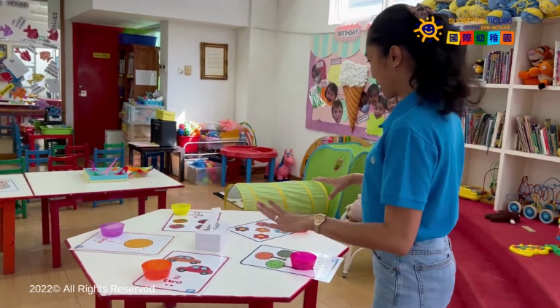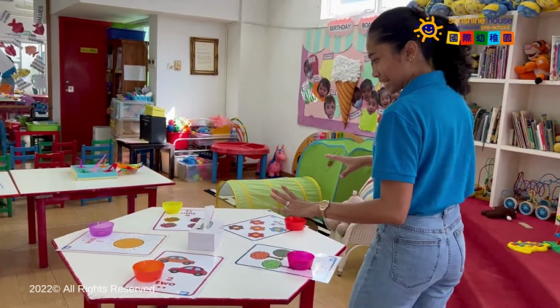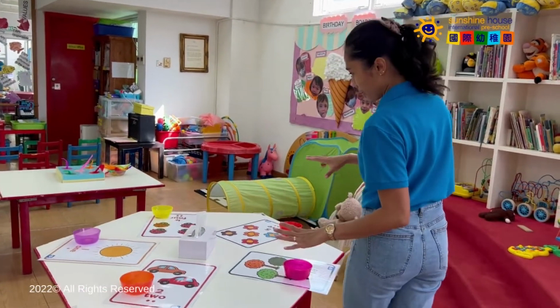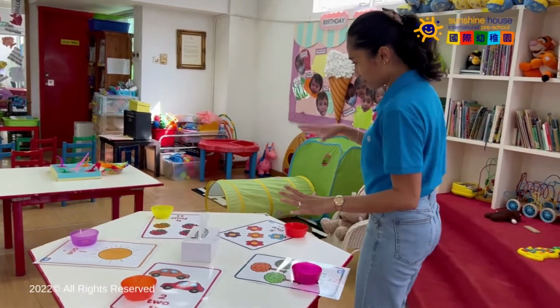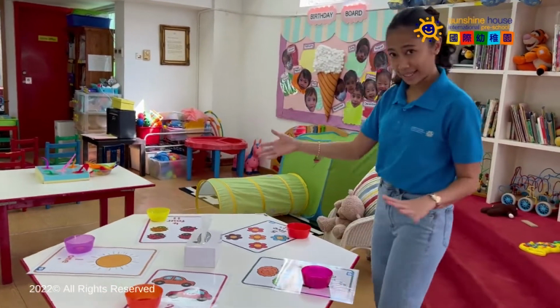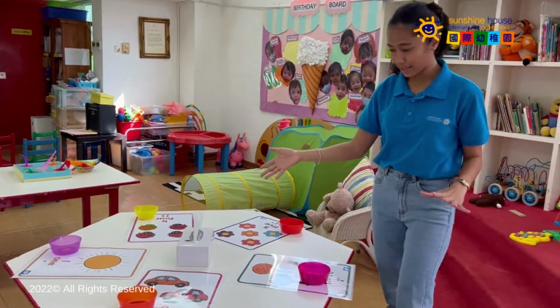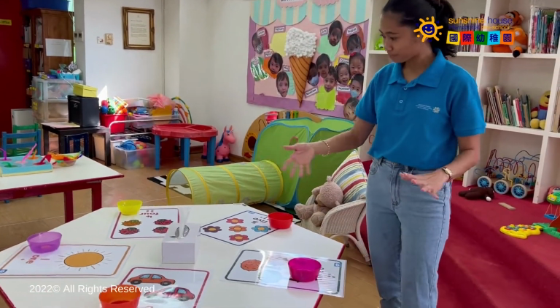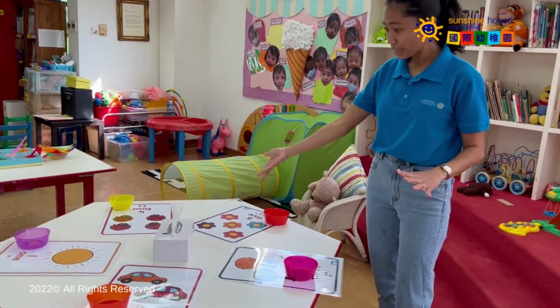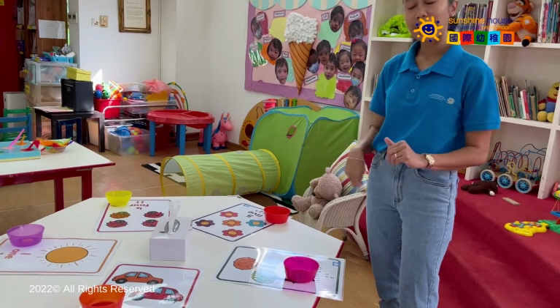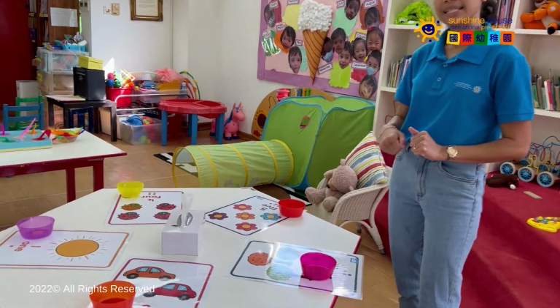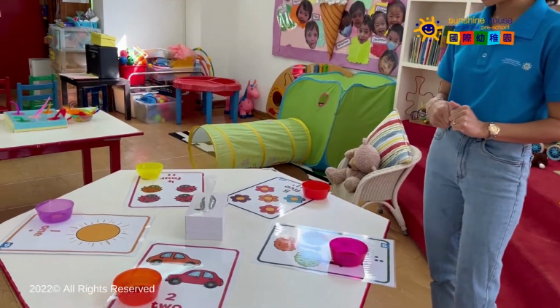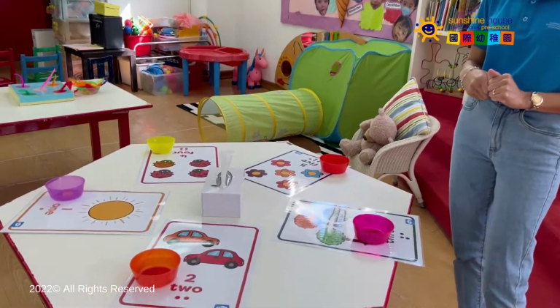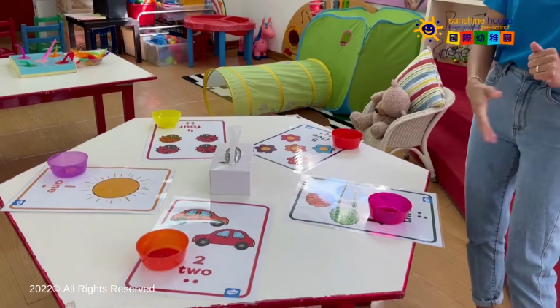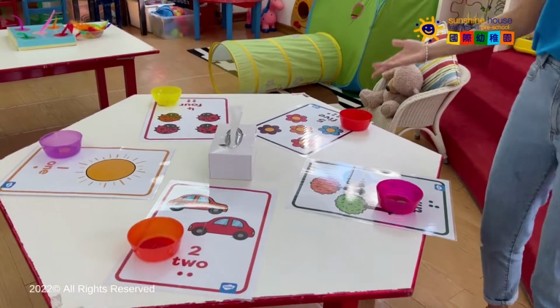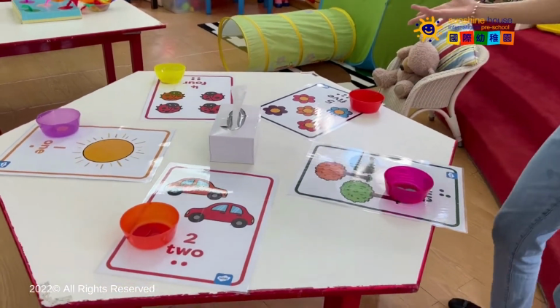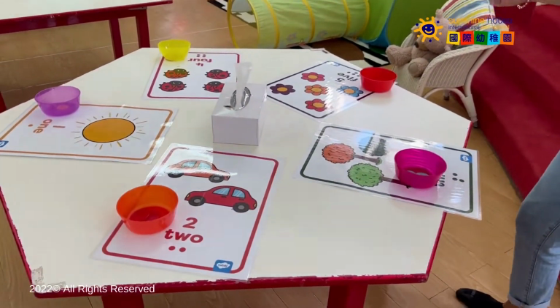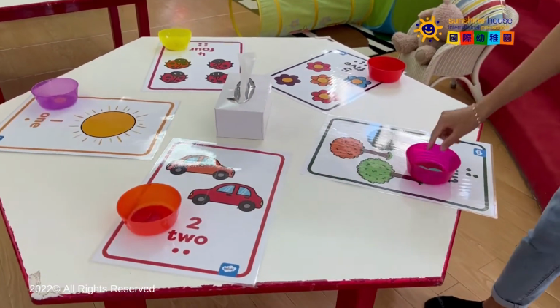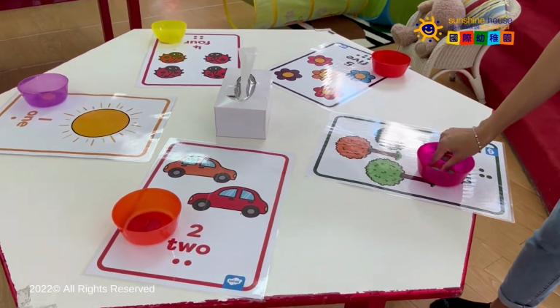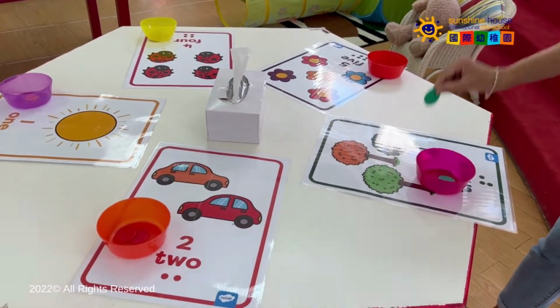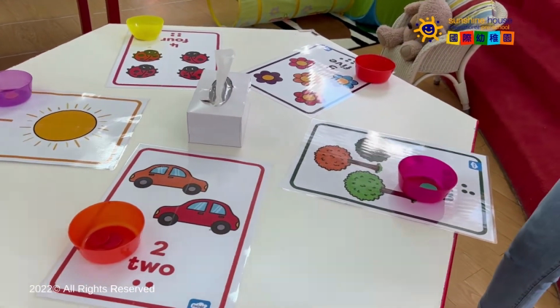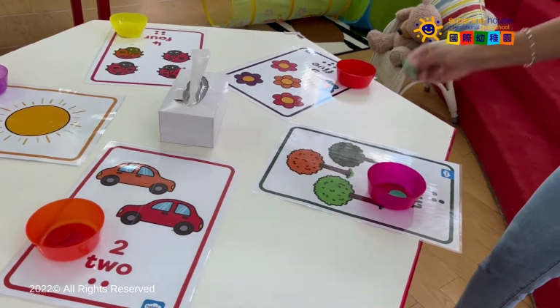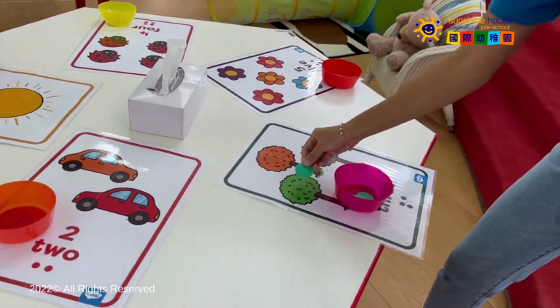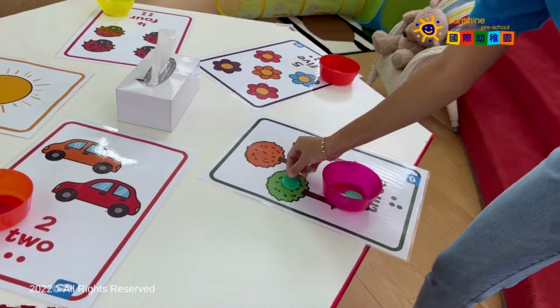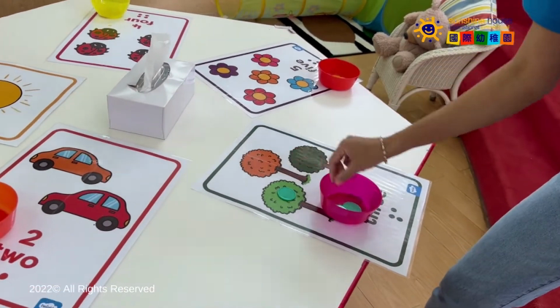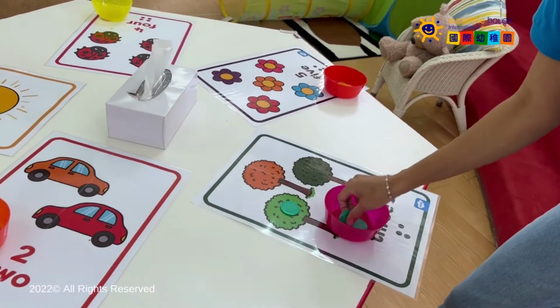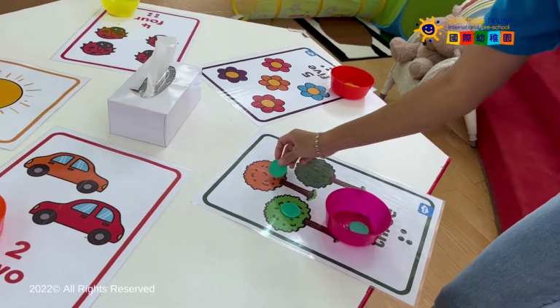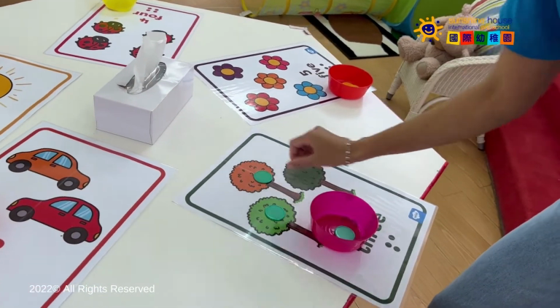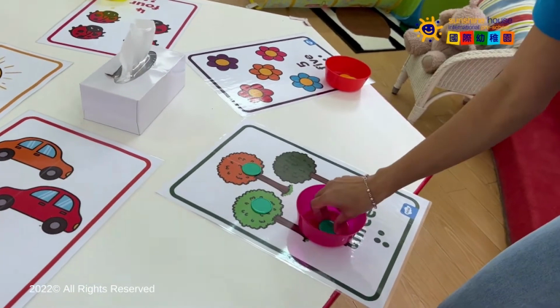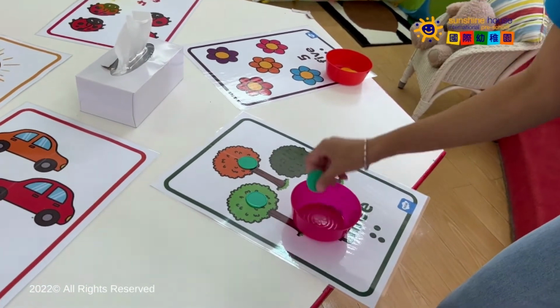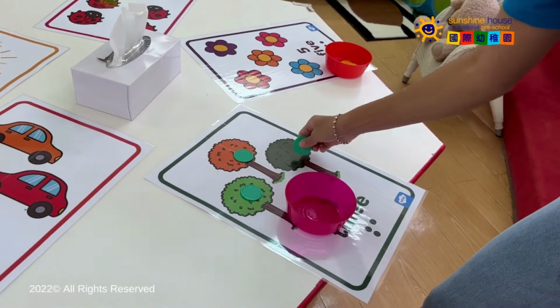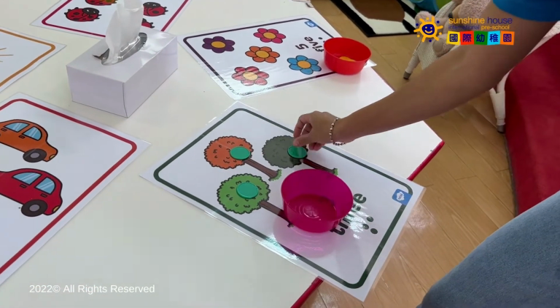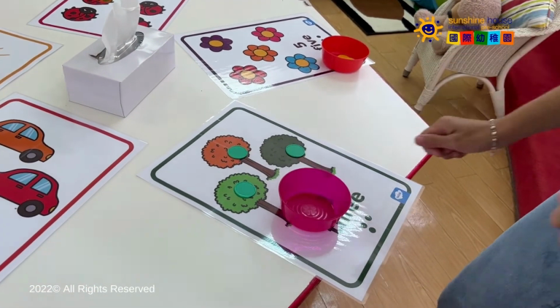For example, this is our counting table. You can use the coins — try to count yourself, or your mommy or daddy can help you to count.